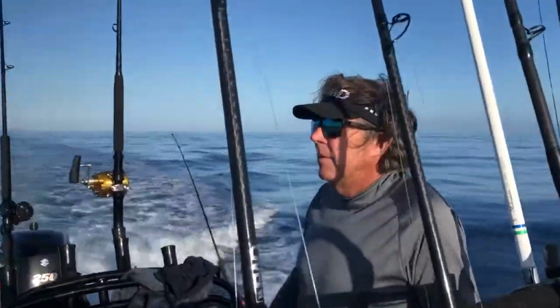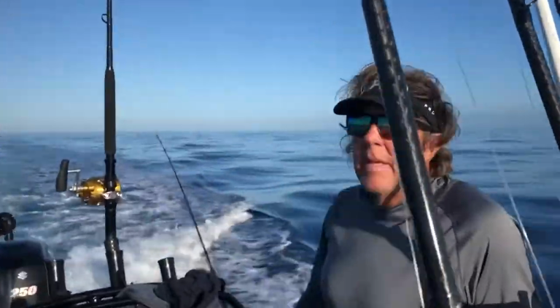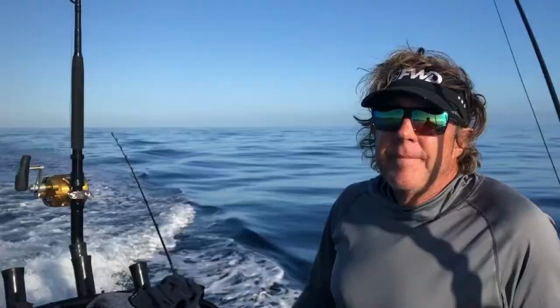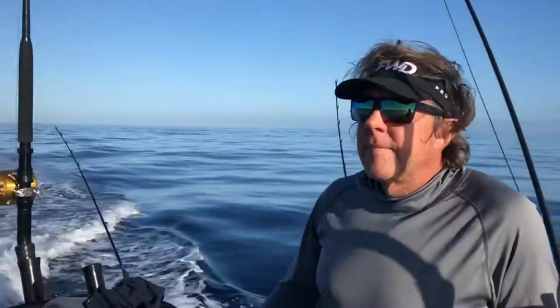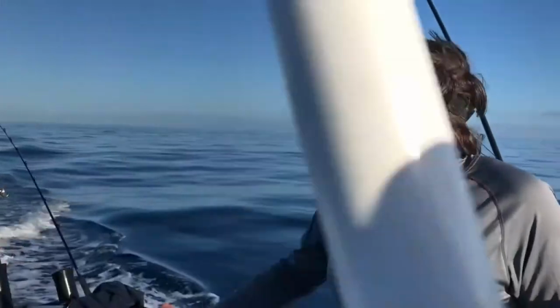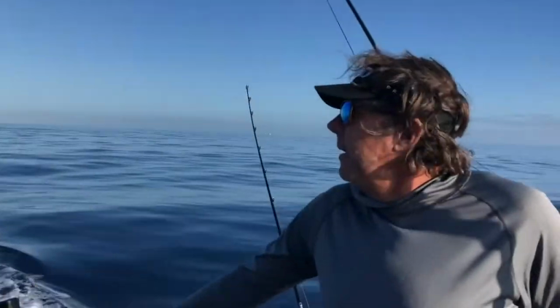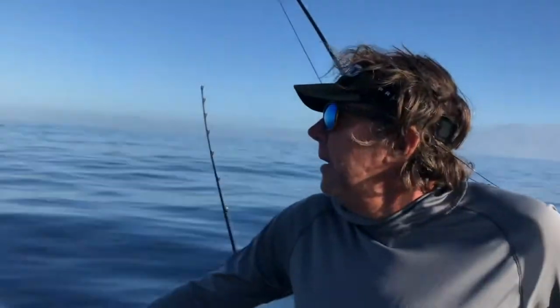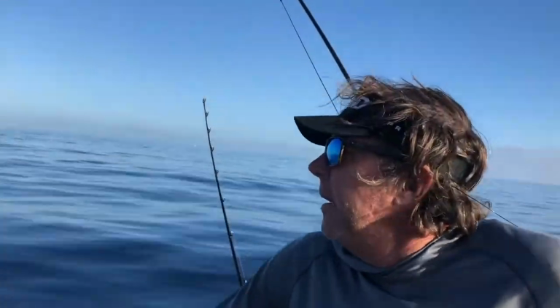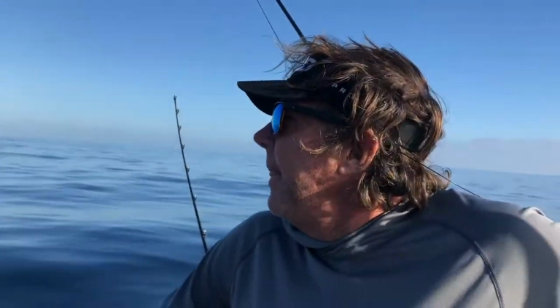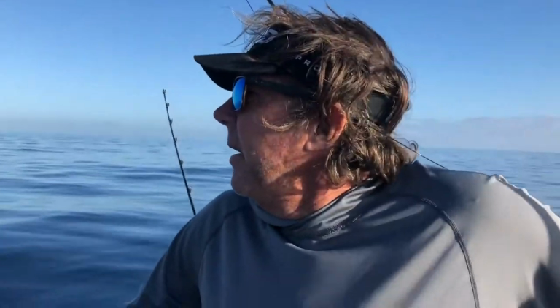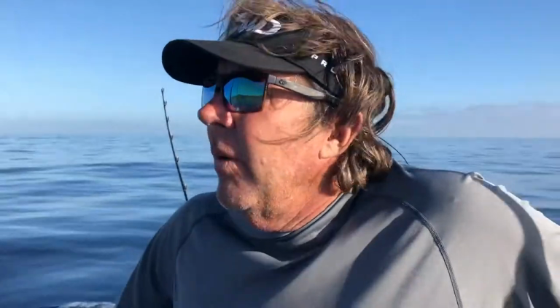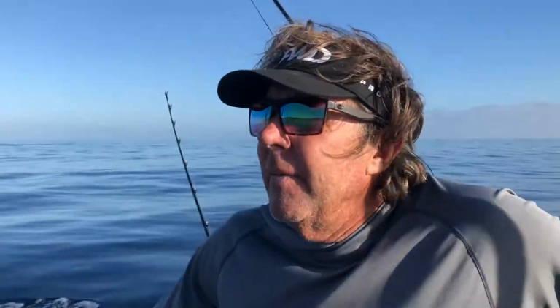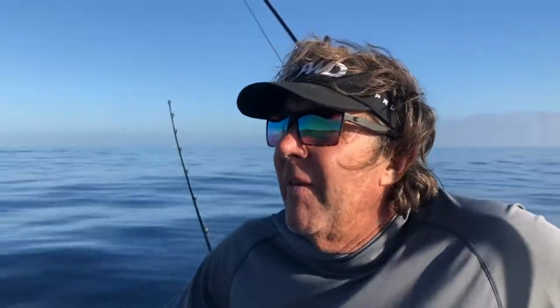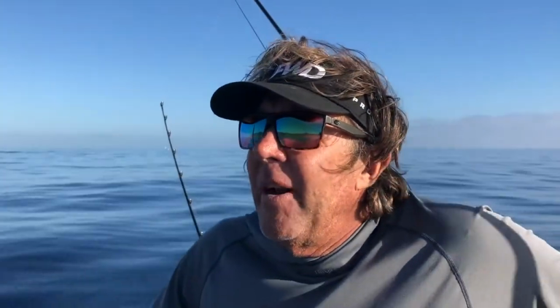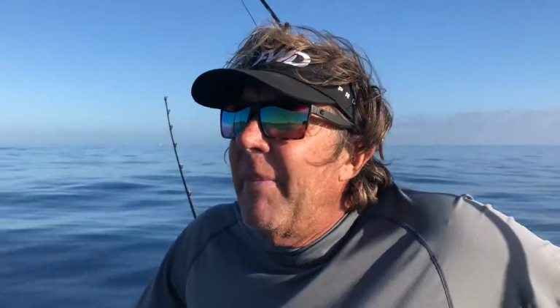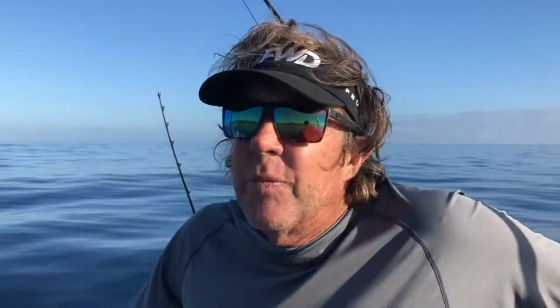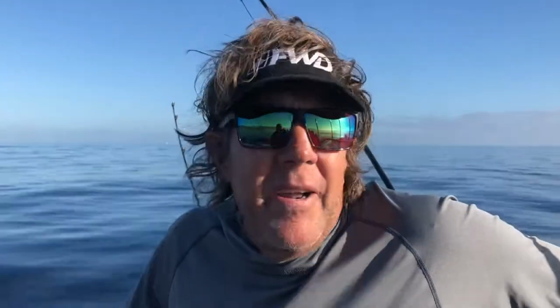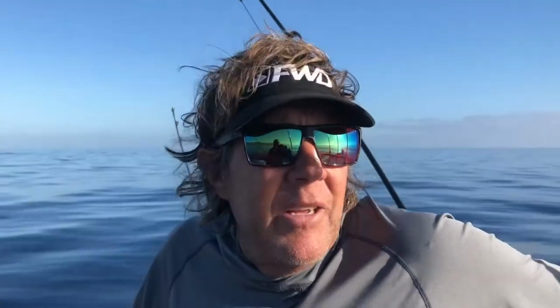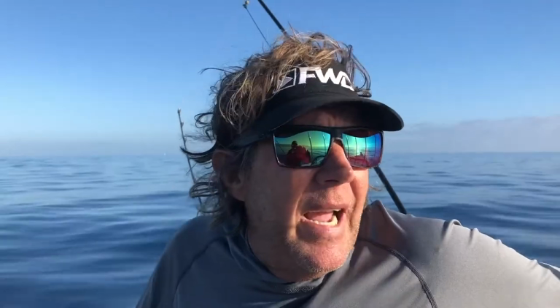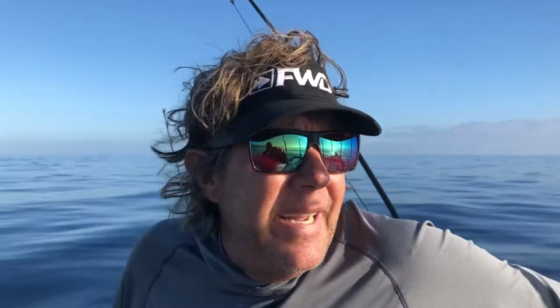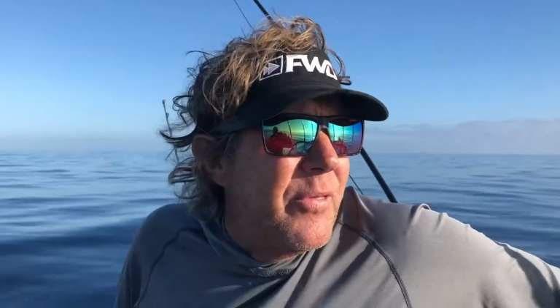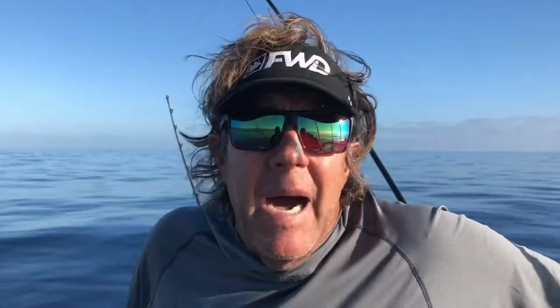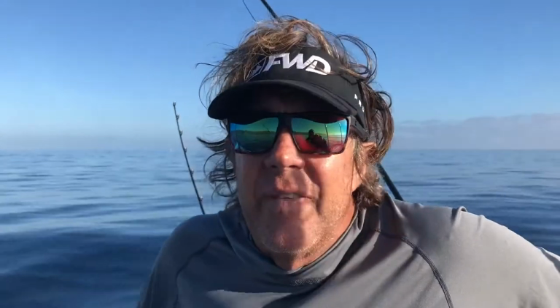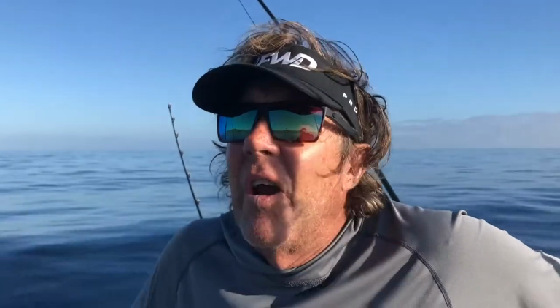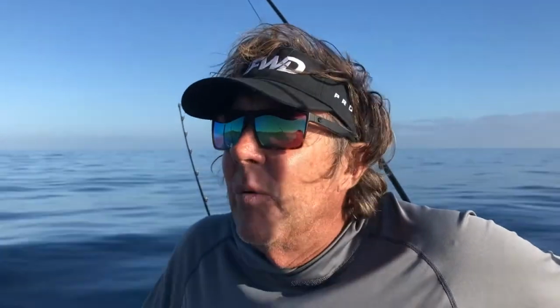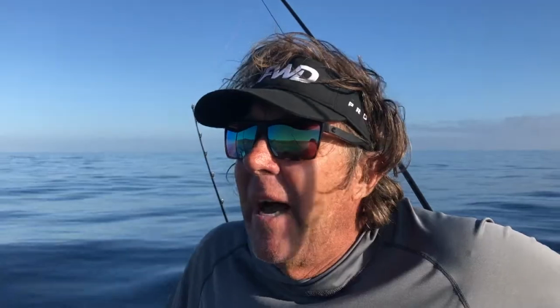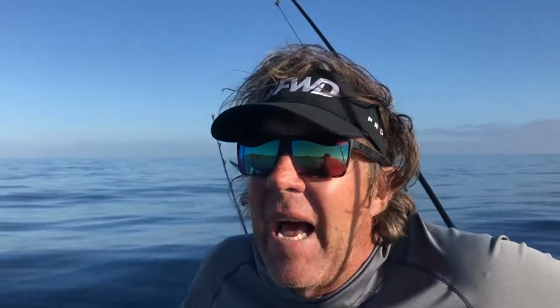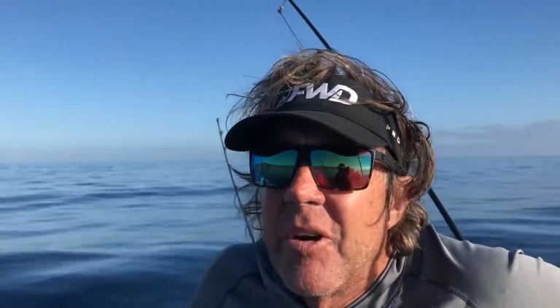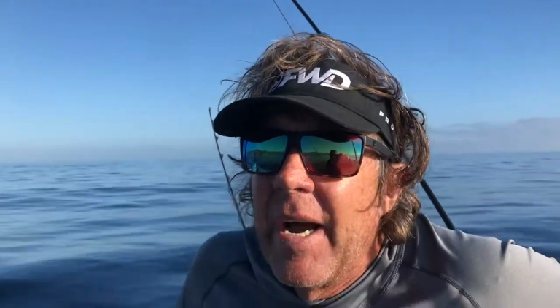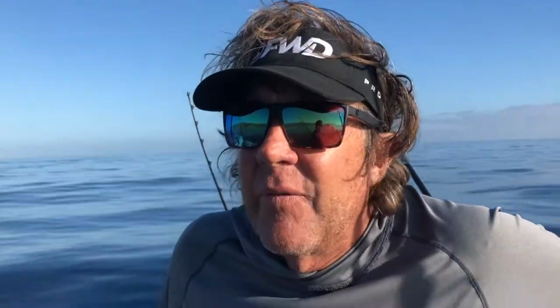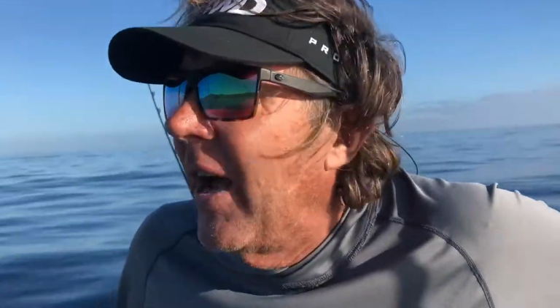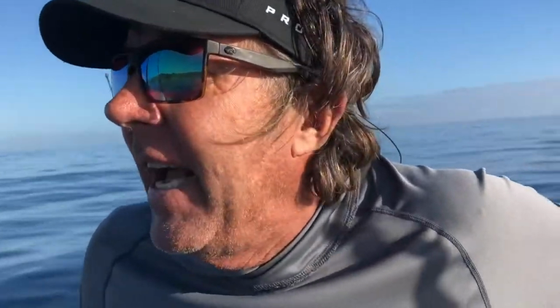So Jimmy, why don't you tell me a little bit about your spread and what you got going here. One of our buddies, Bobby Hoos, was out here yesterday and he had three bites in this area. We're on the 100 fathom curve right off the front side of Cat.